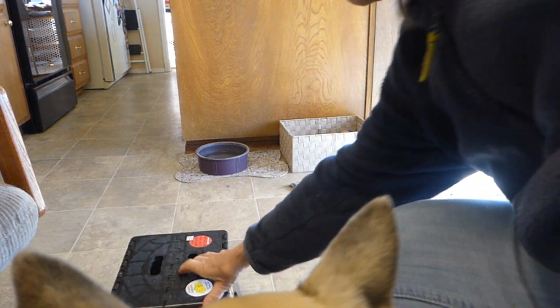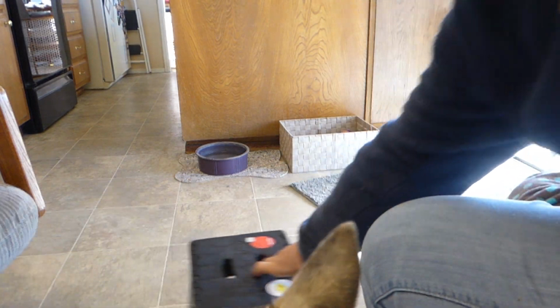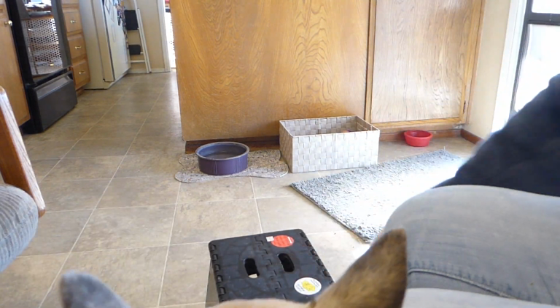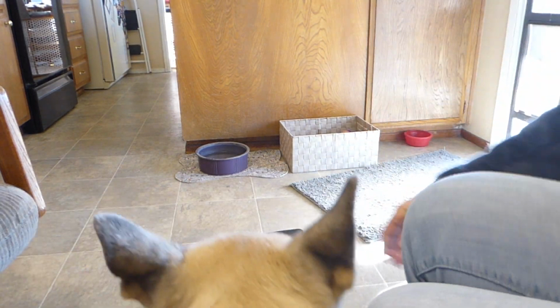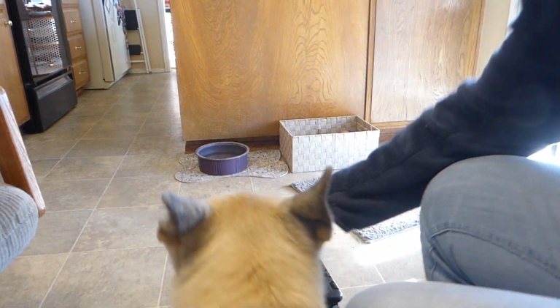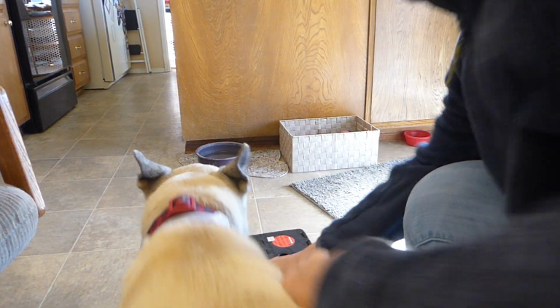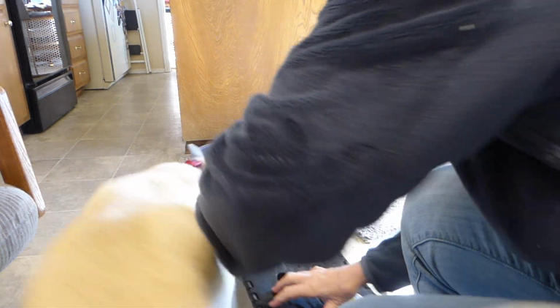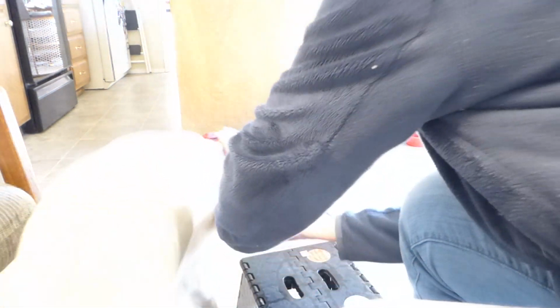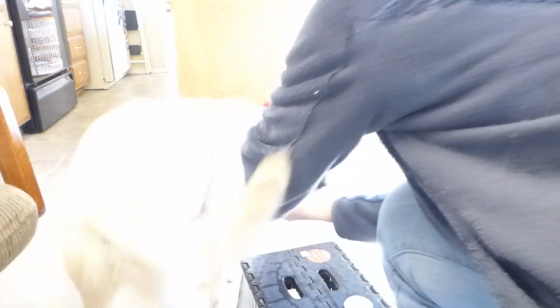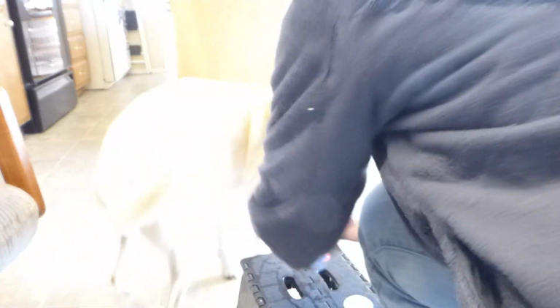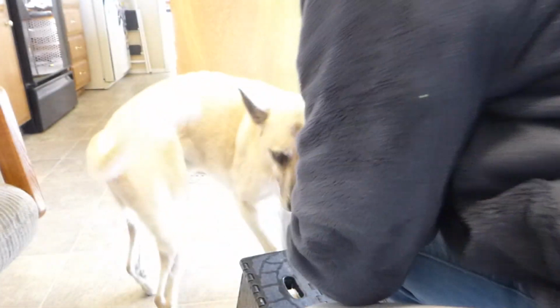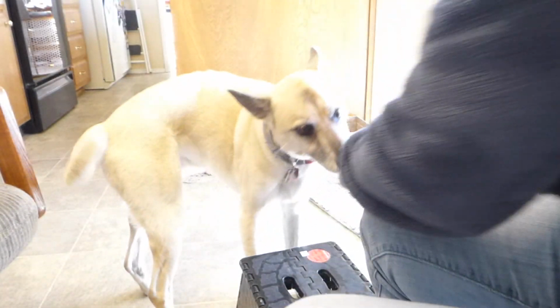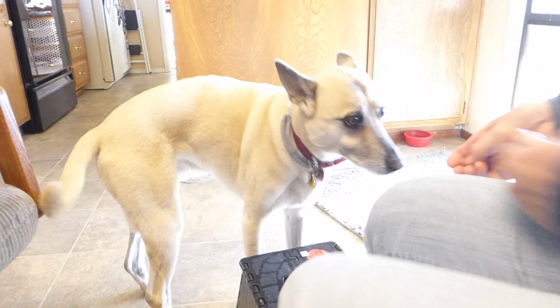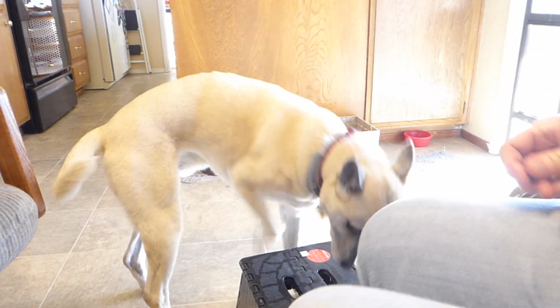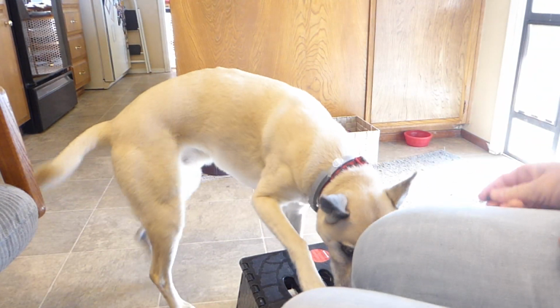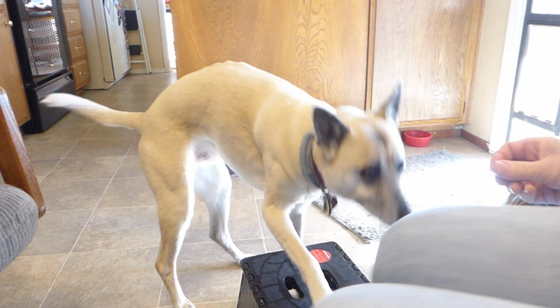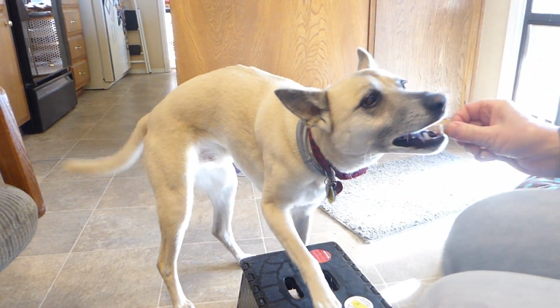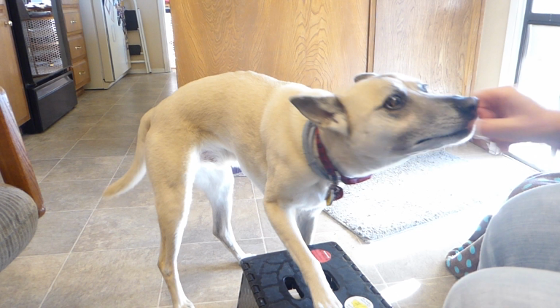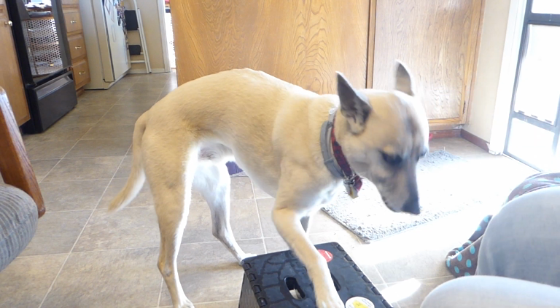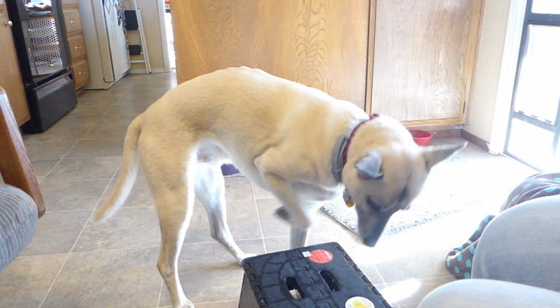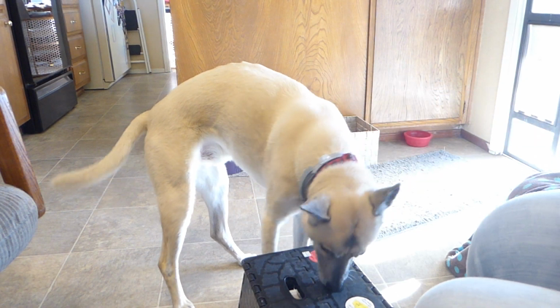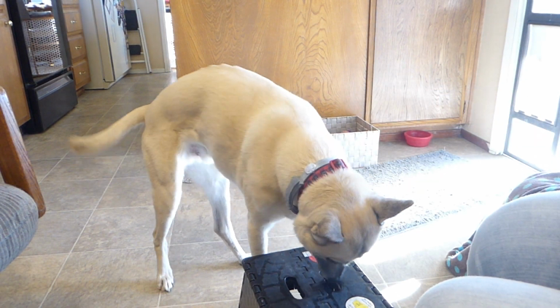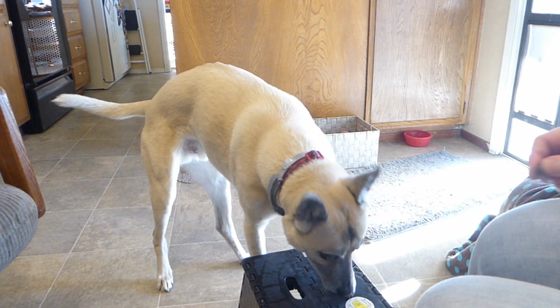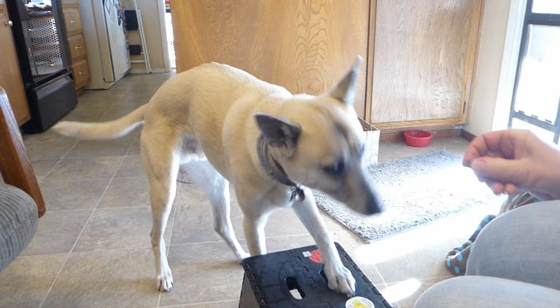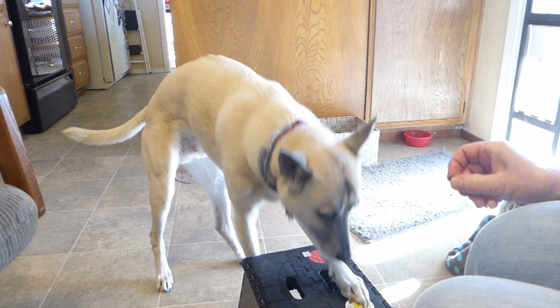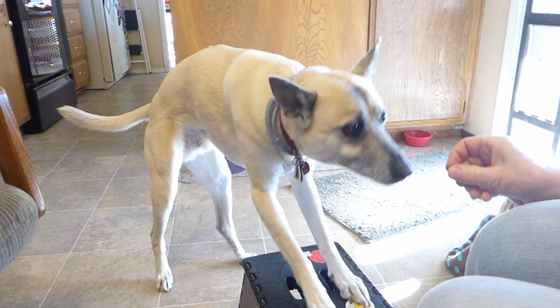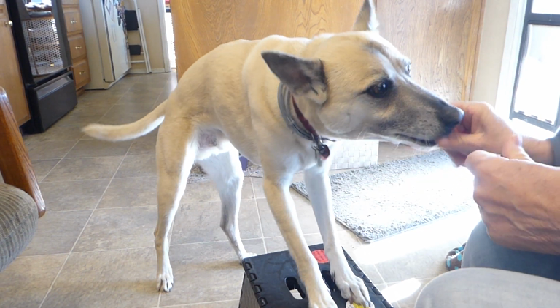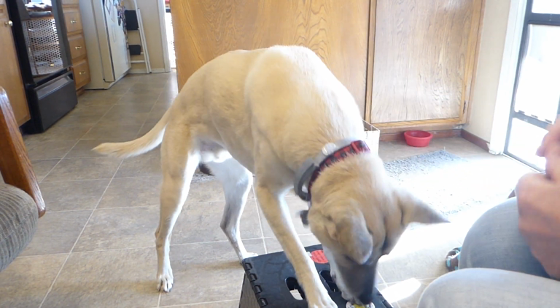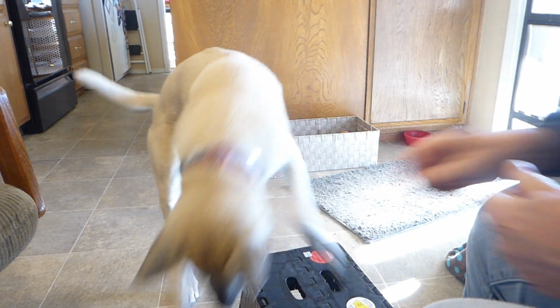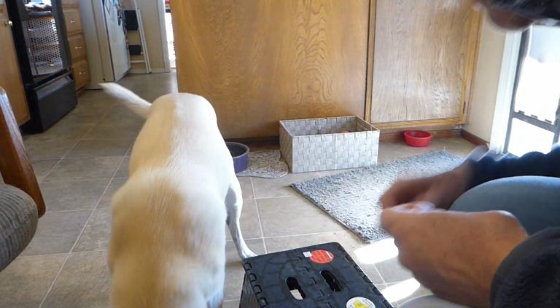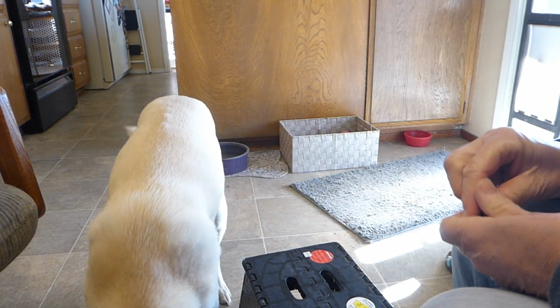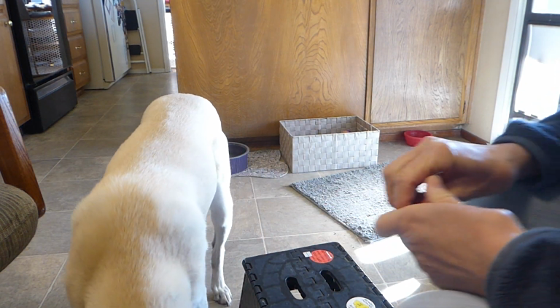All right. Now we'll see if we can do this with Chip. All right. Chip, I want you on the other side. Here. Come over this way. Good boy. All right. Yes. Yes, good job. Oh.